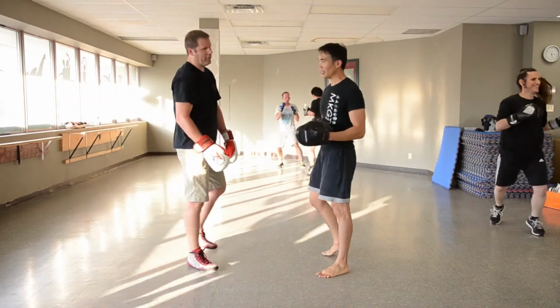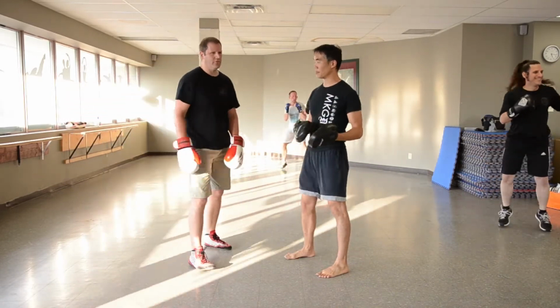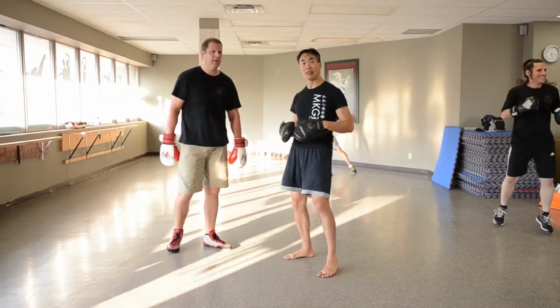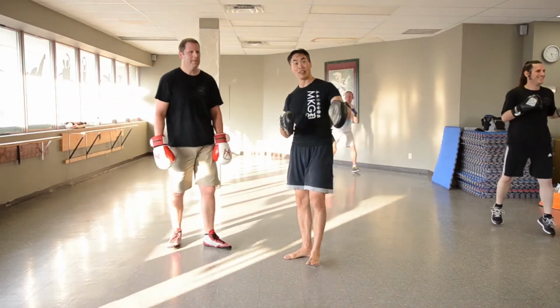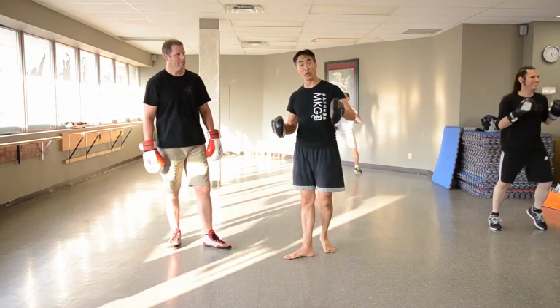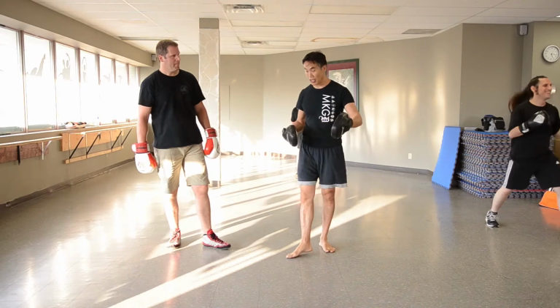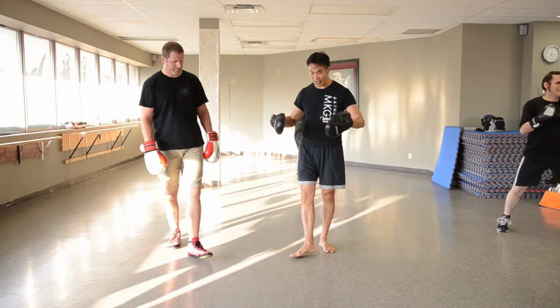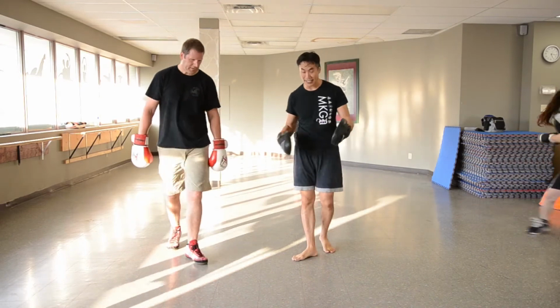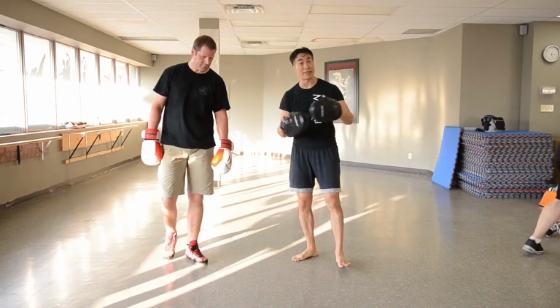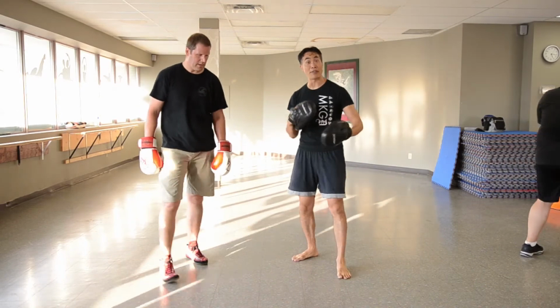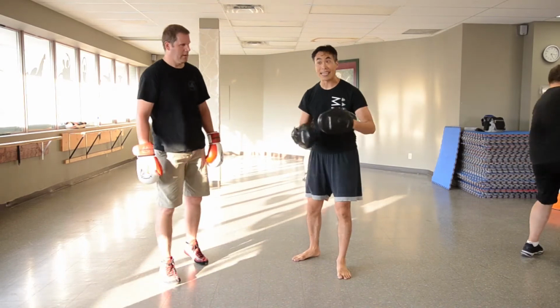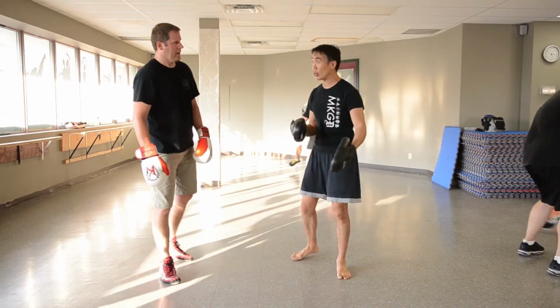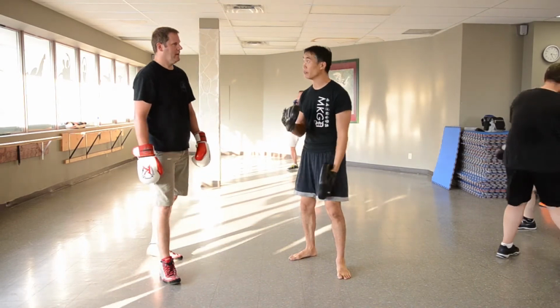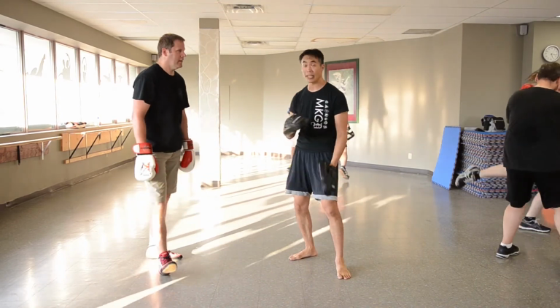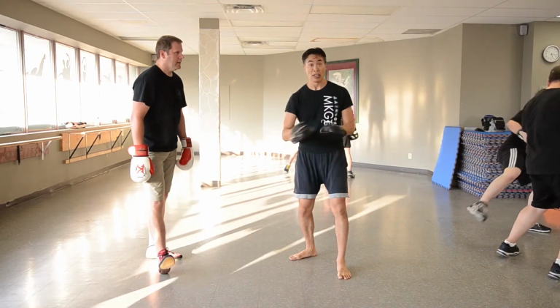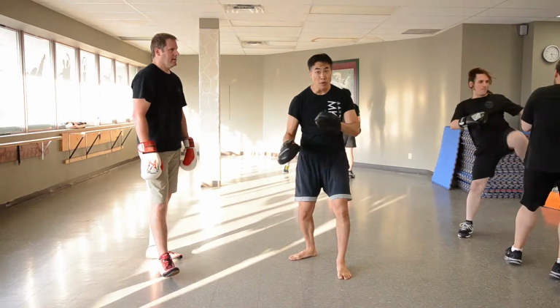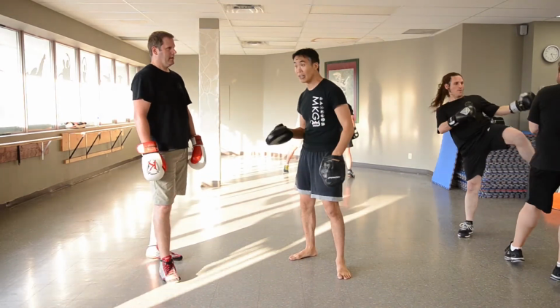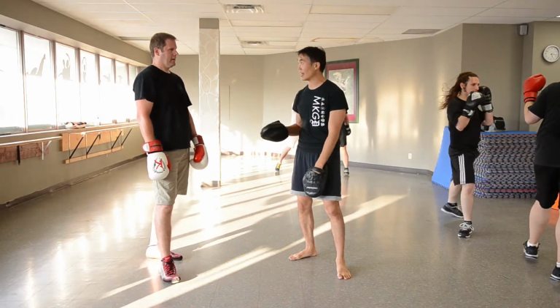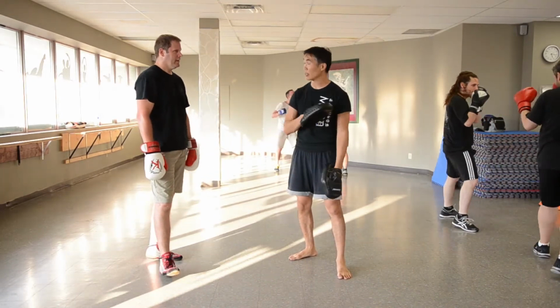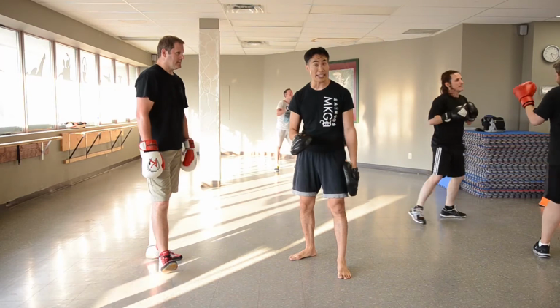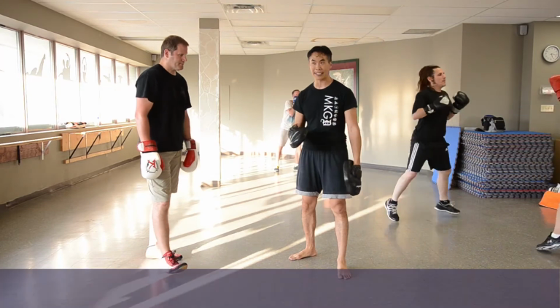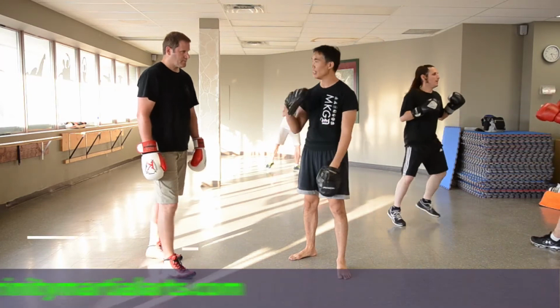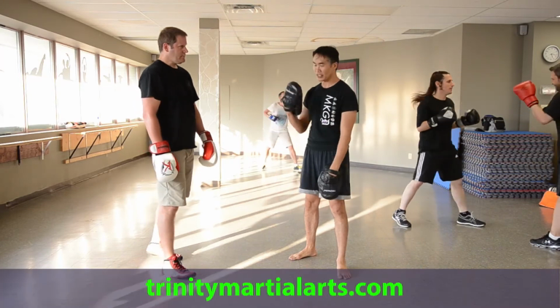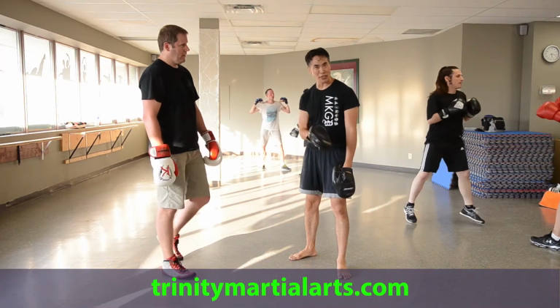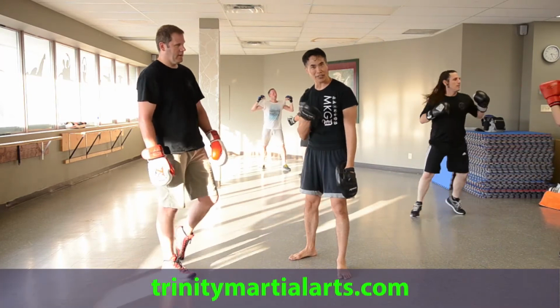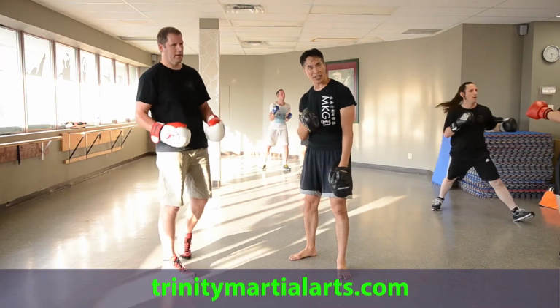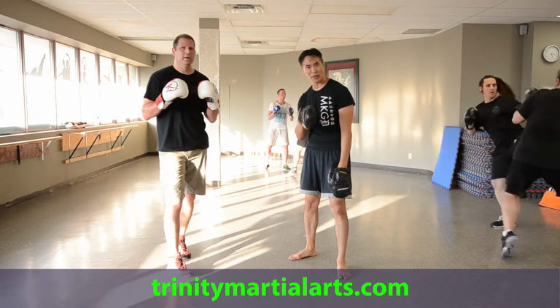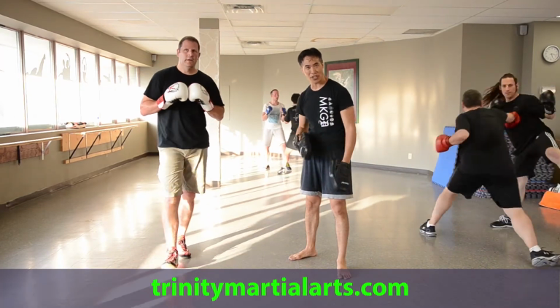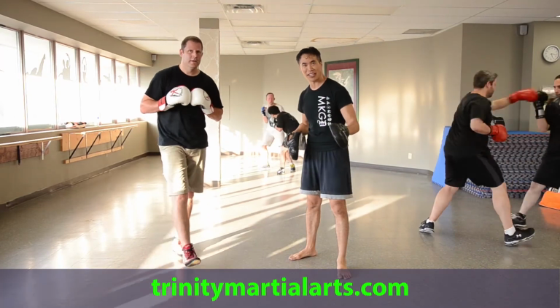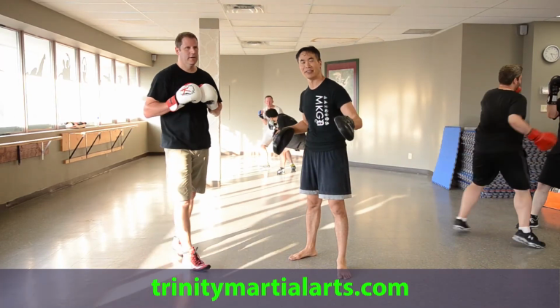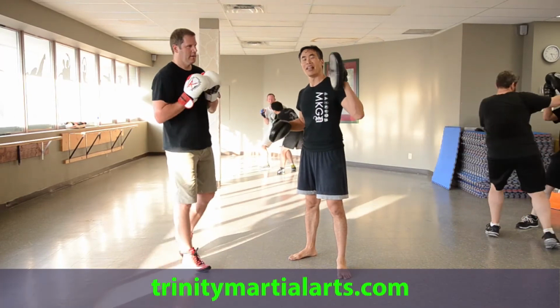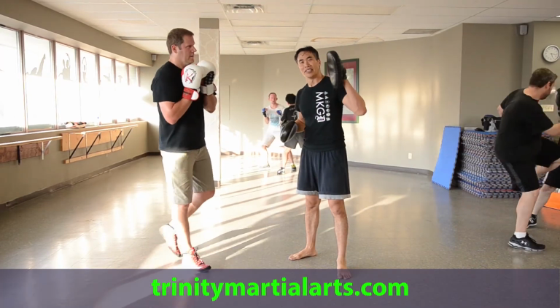Lots to work on. You can see Savate is a very dynamic art — a lot of movement, a lot of hitting. I really like it. You should come check out Scott at Trinity Martial Arts in Chinatown.